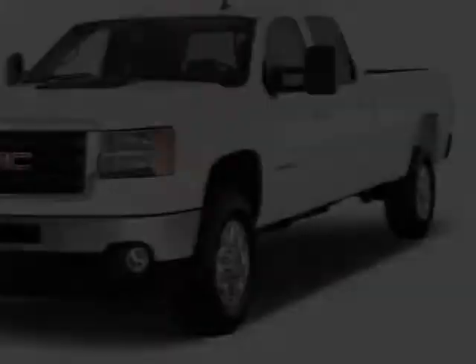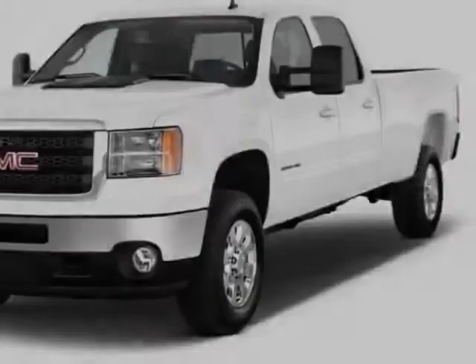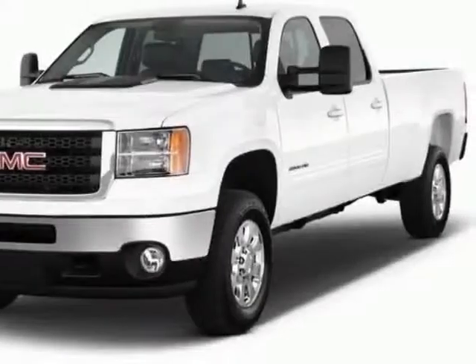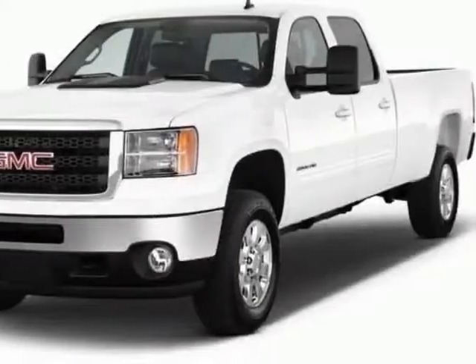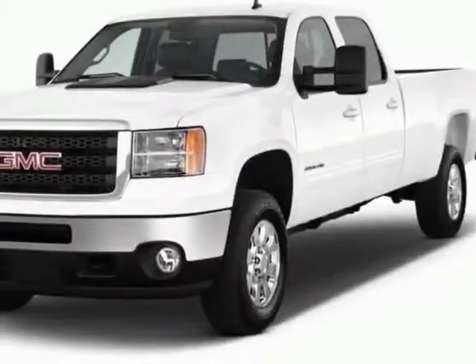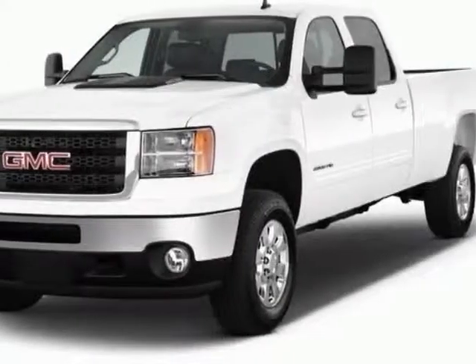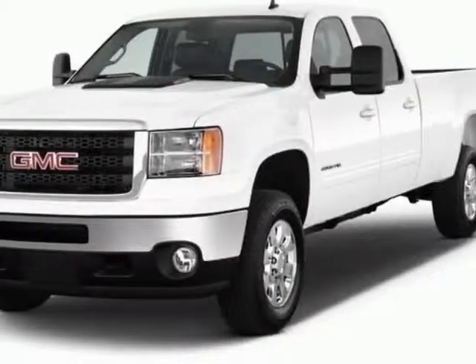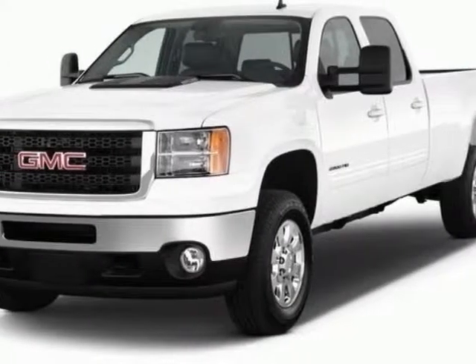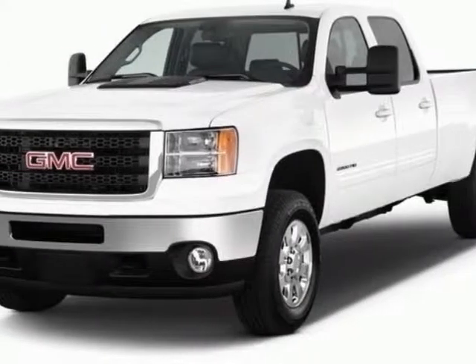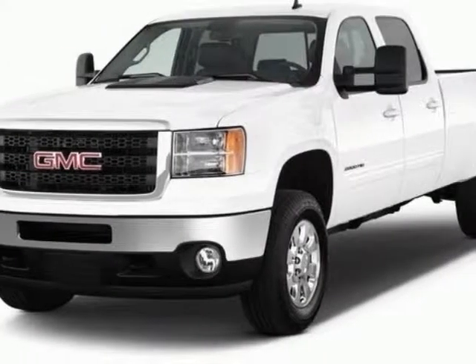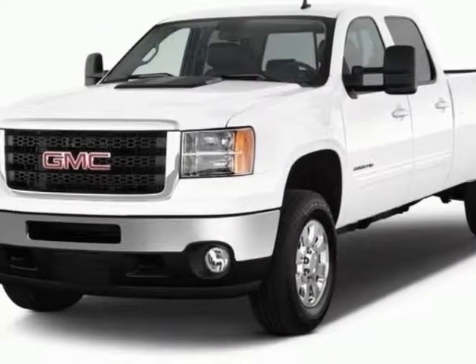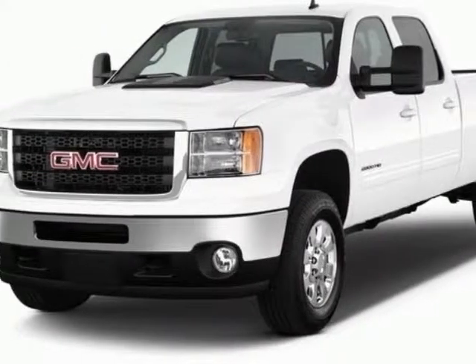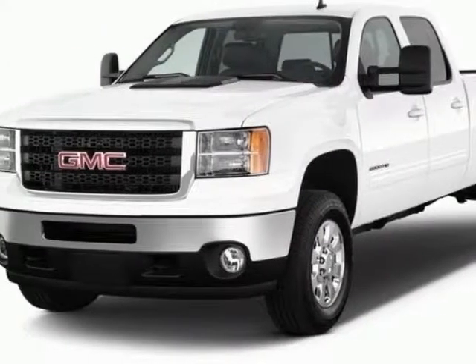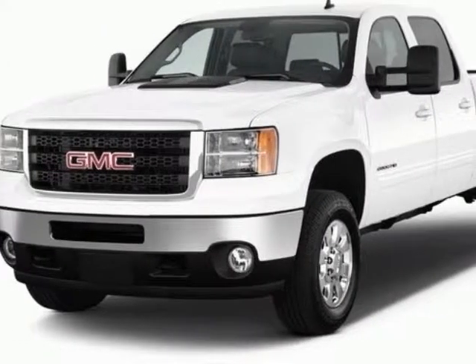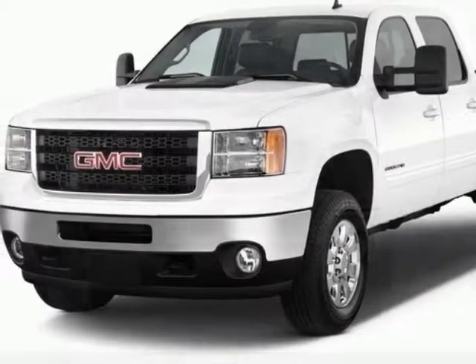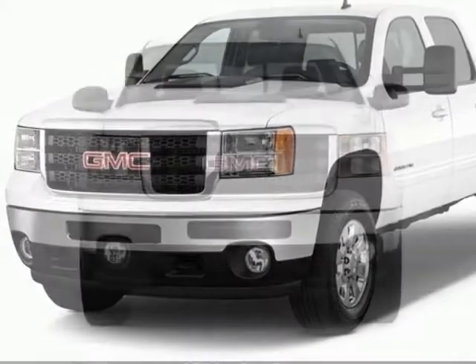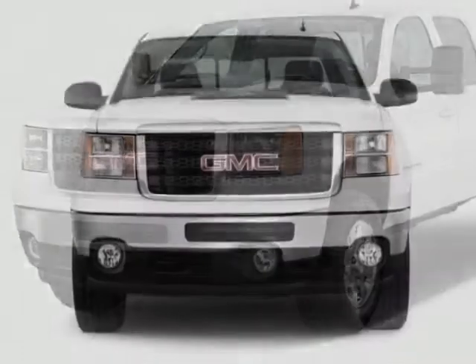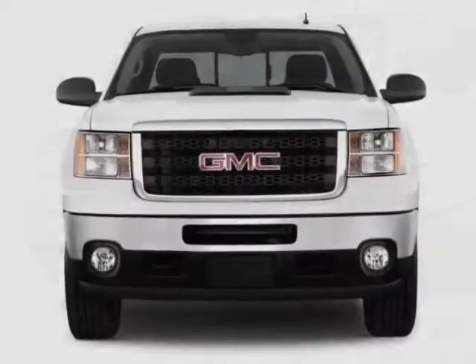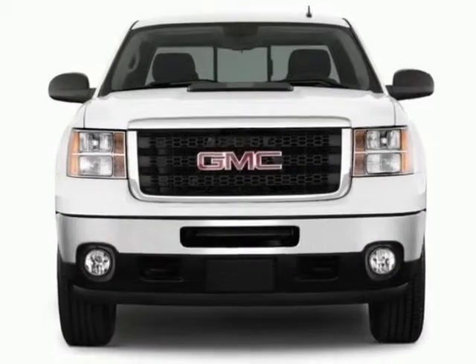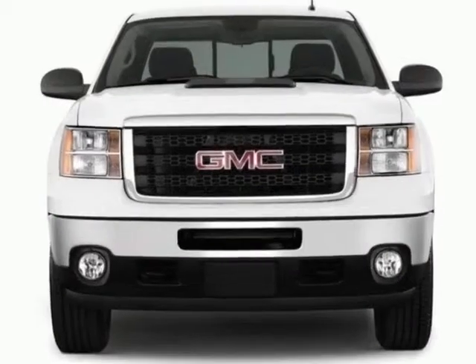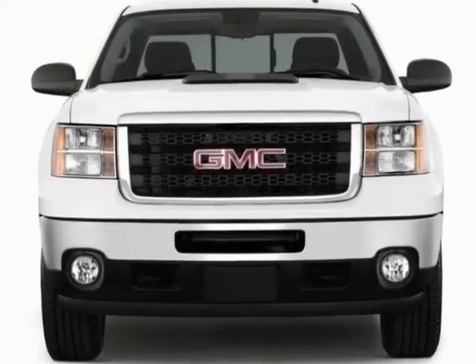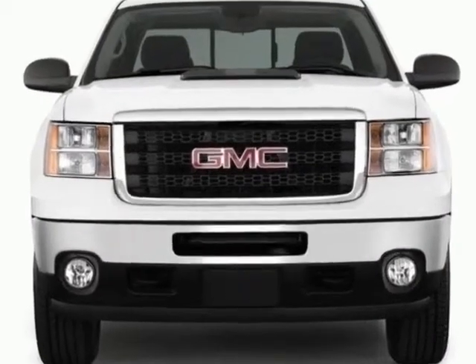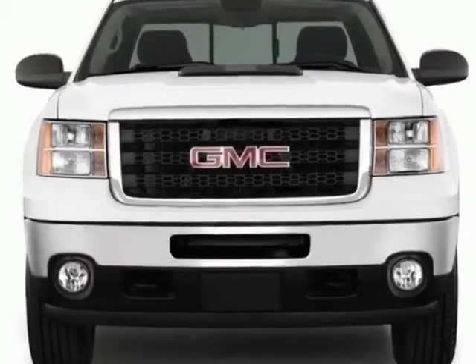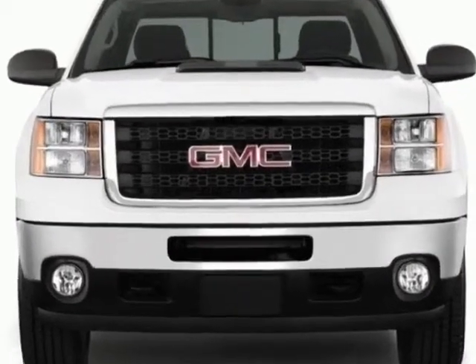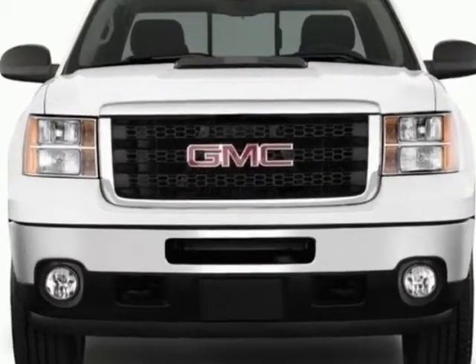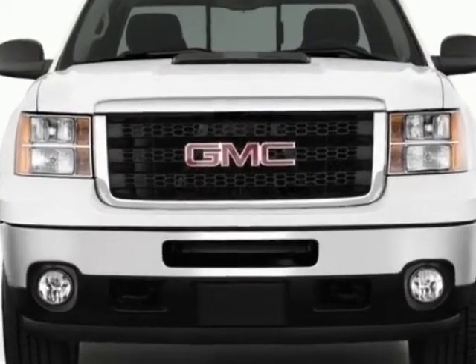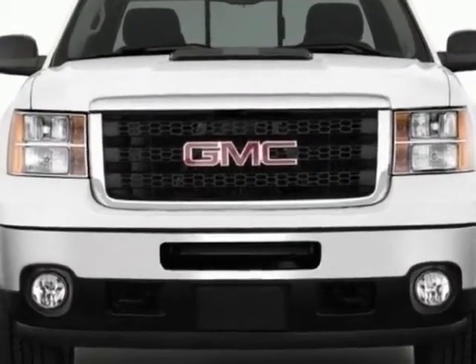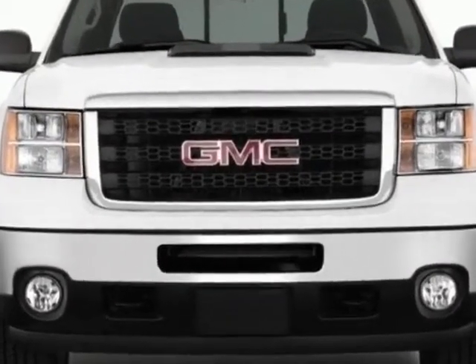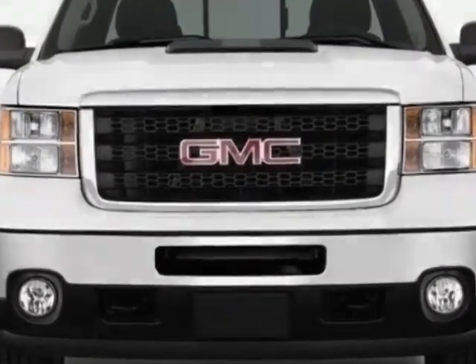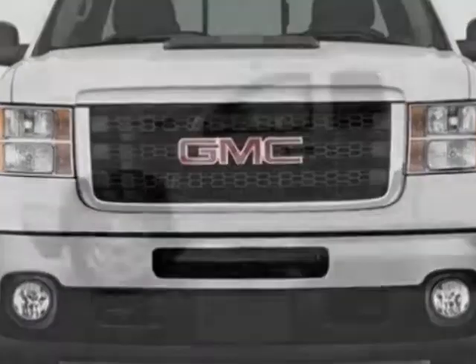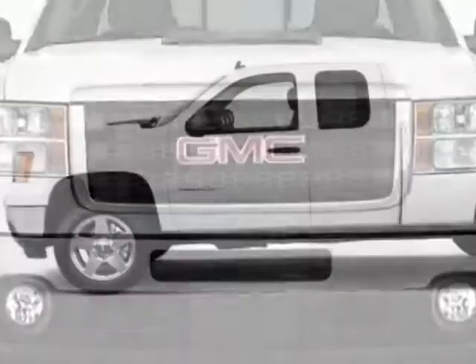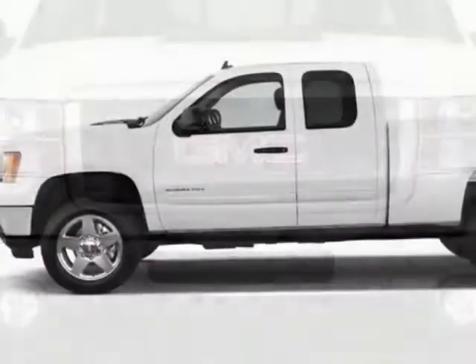Check out this new 2013 GMC Sierra 2500 HD. For your protection, this vehicle has a full factory warranty.